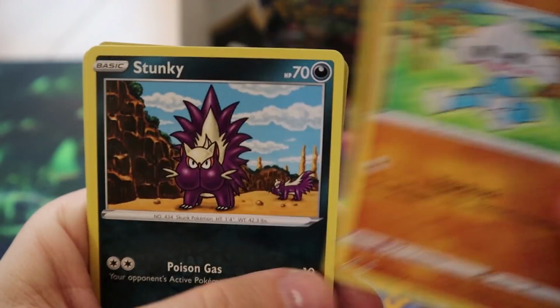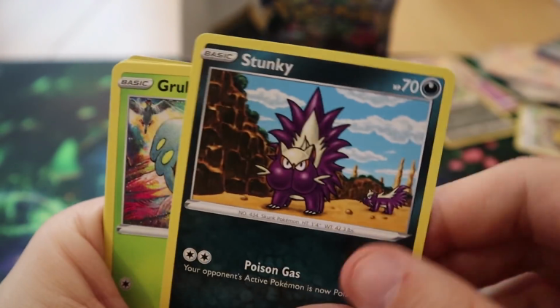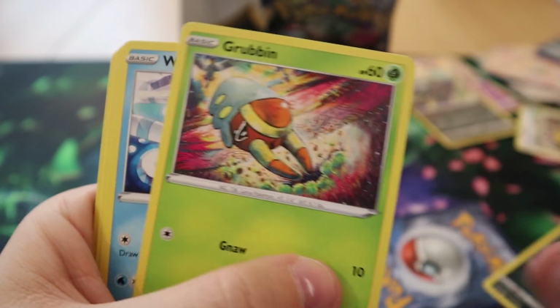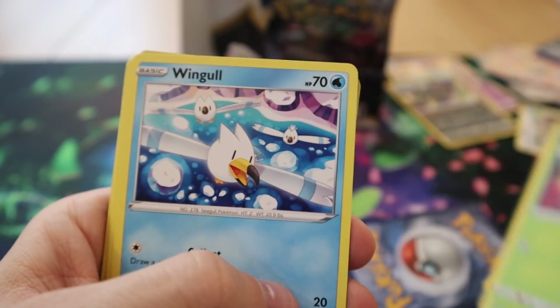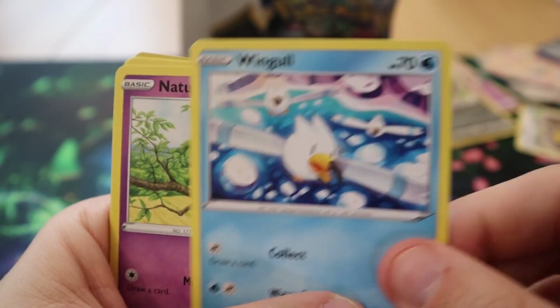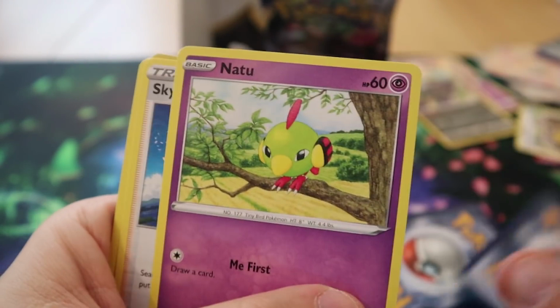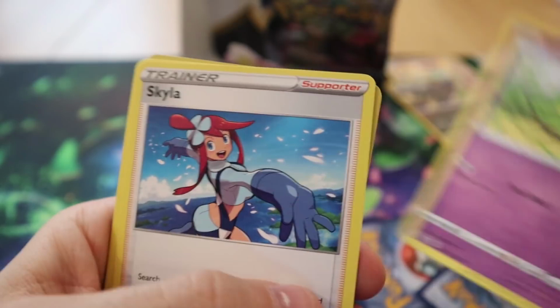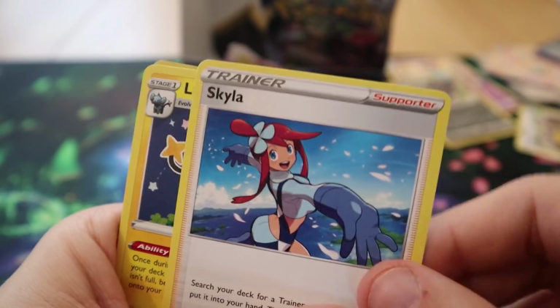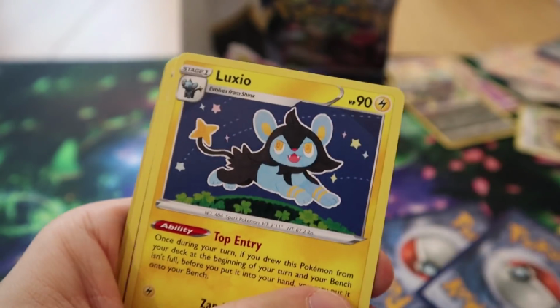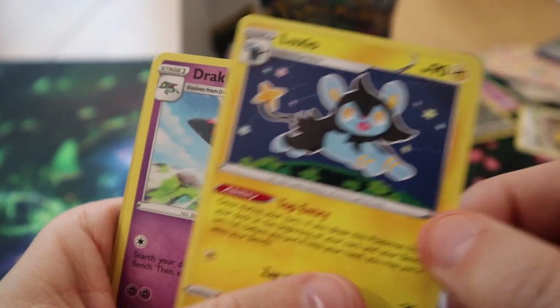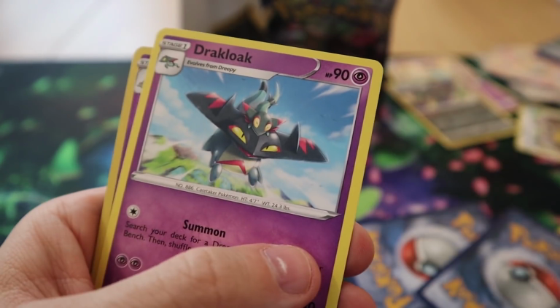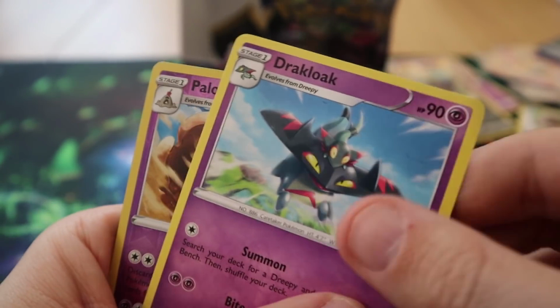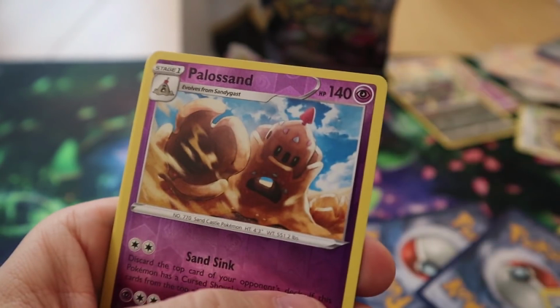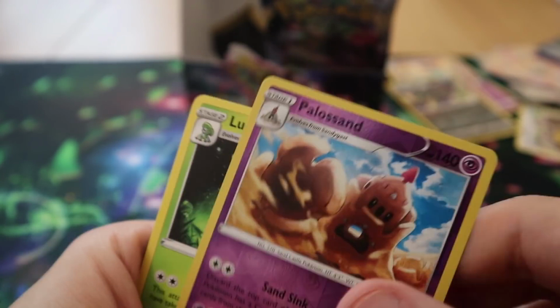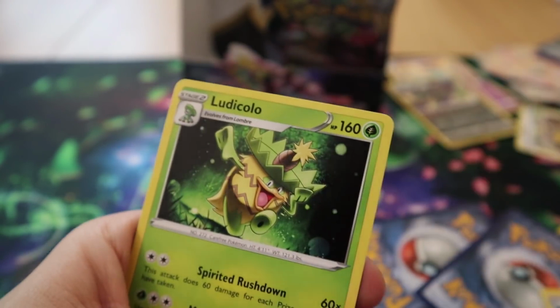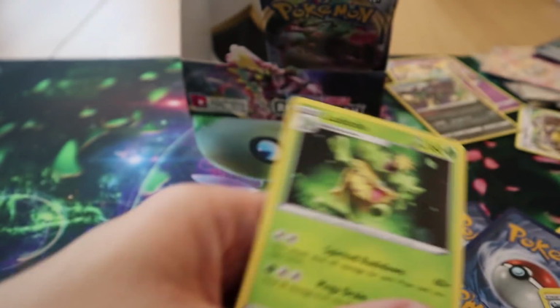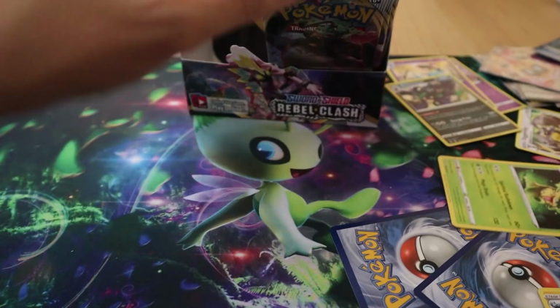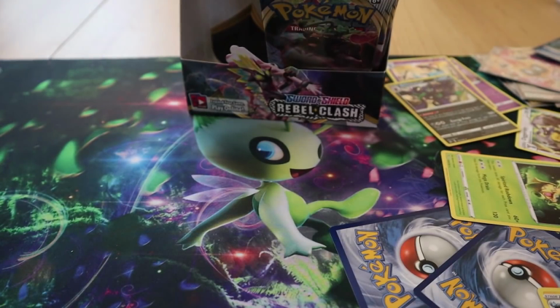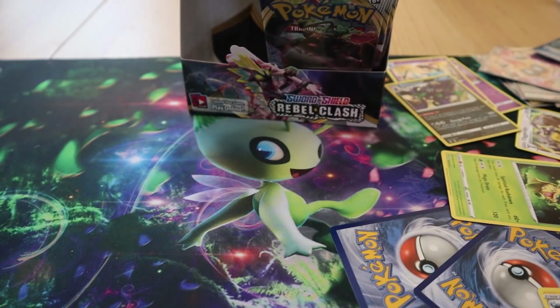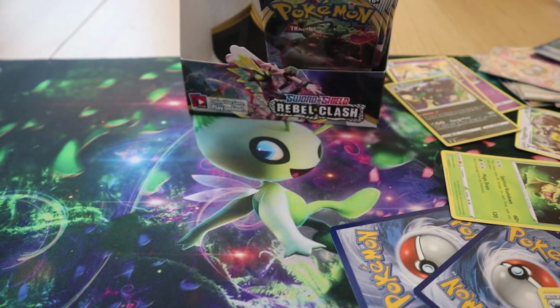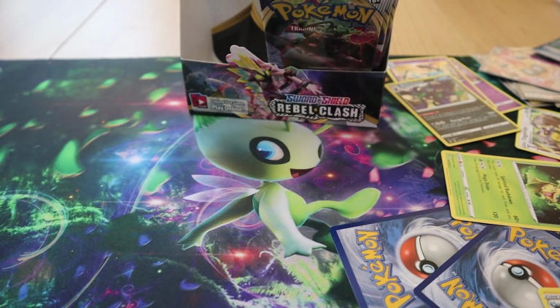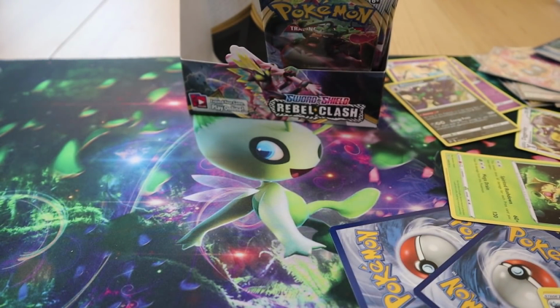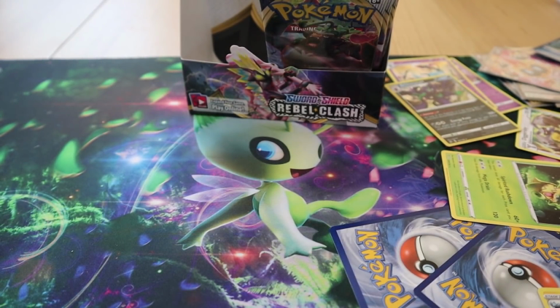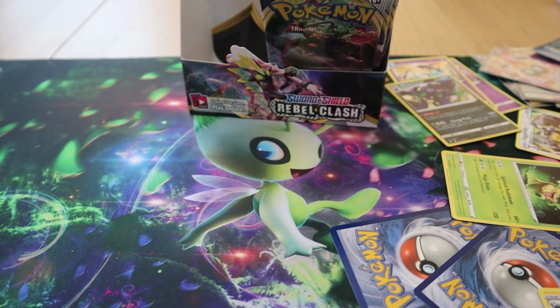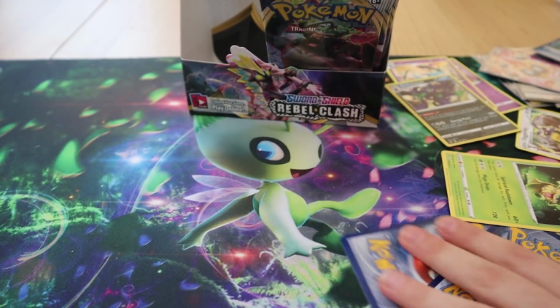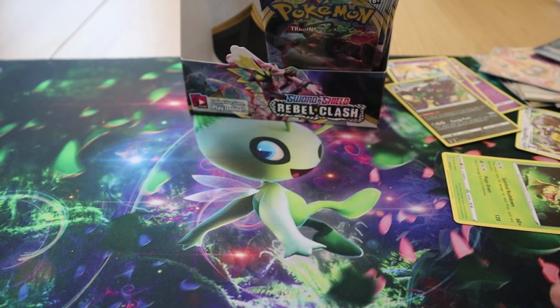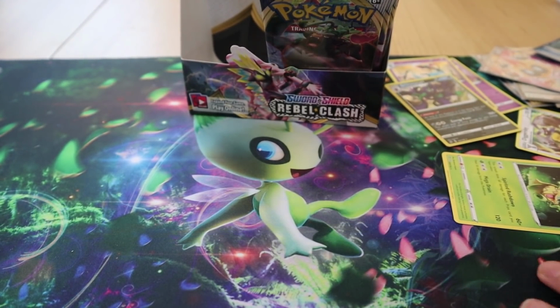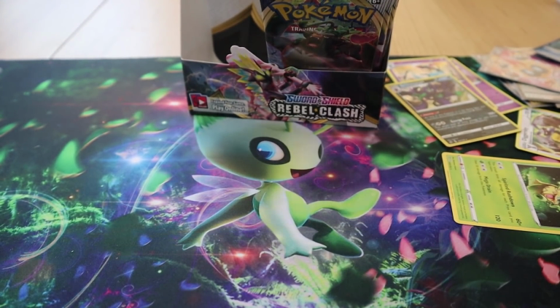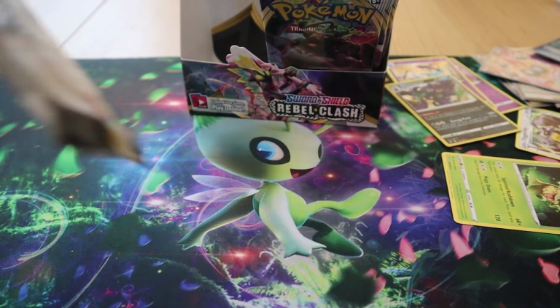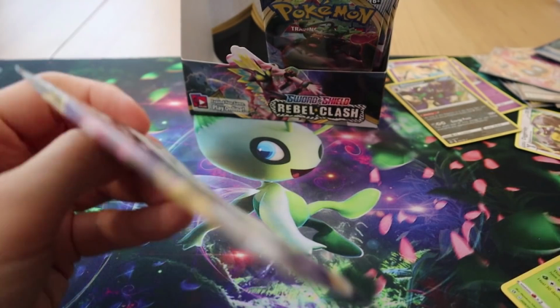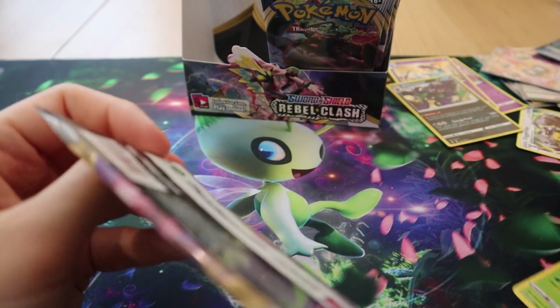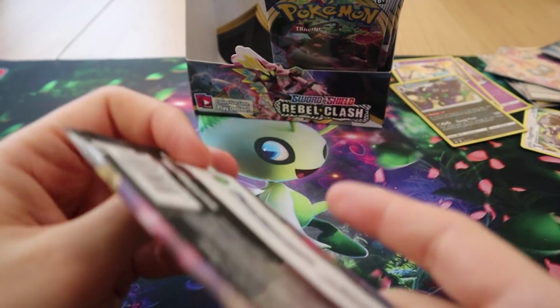Pack twenty-three: we have Meditite, Stunky, Grubbin, Wingull, Natu, Skylarr, Luxio, a Duraludon, a Reverse Palossand, and a Ludicolo. And a helicopter flying over us.